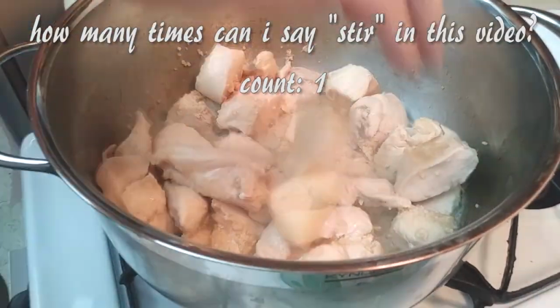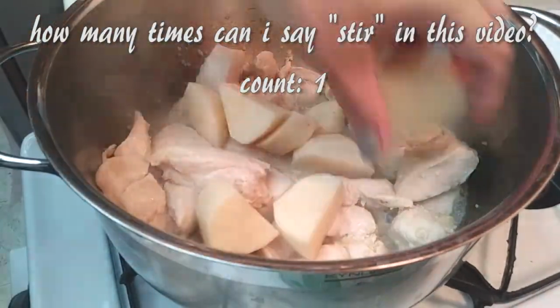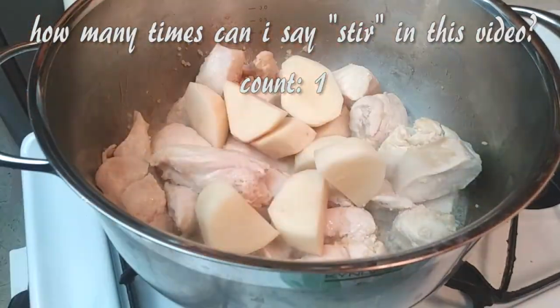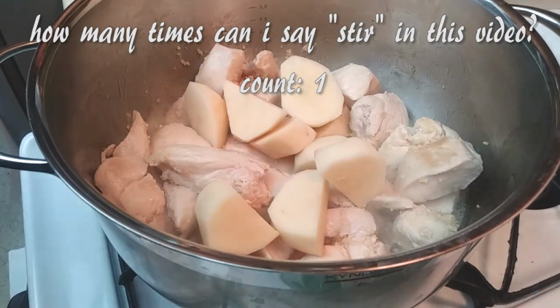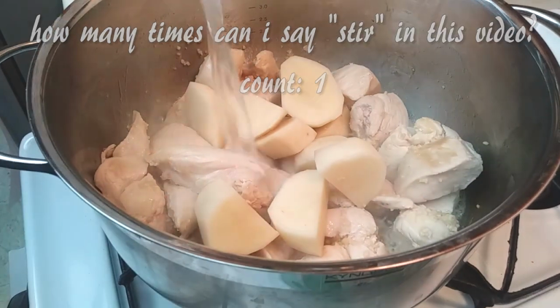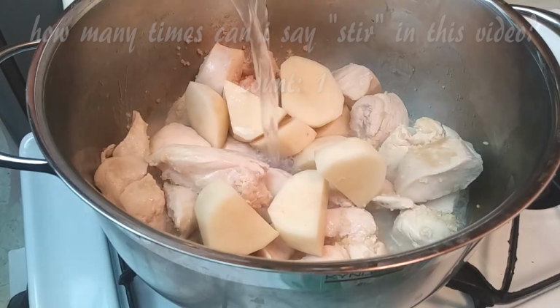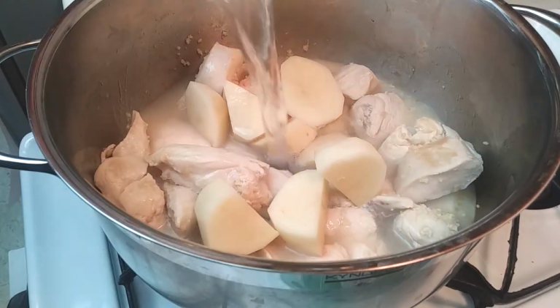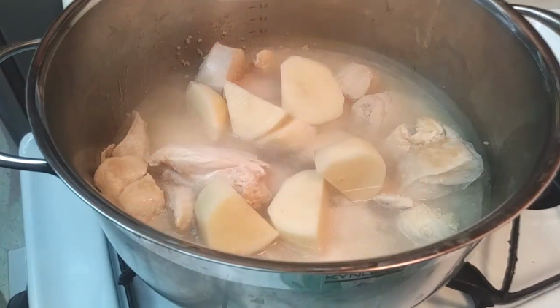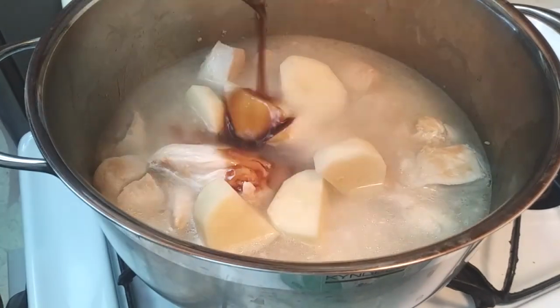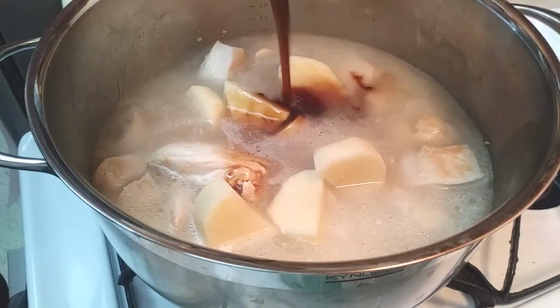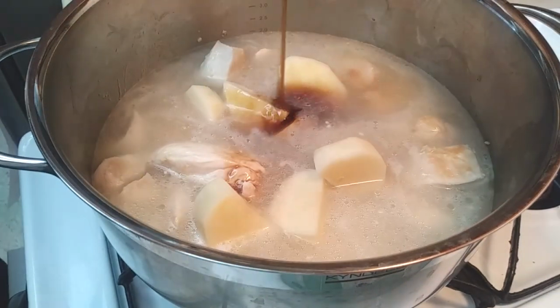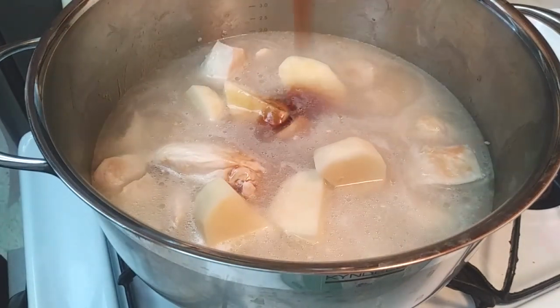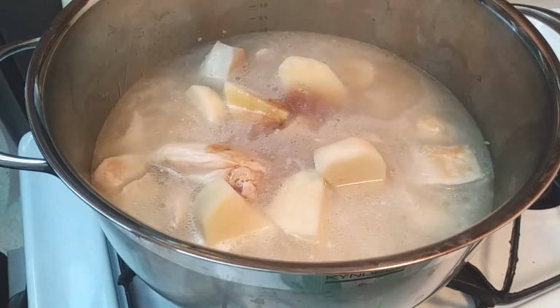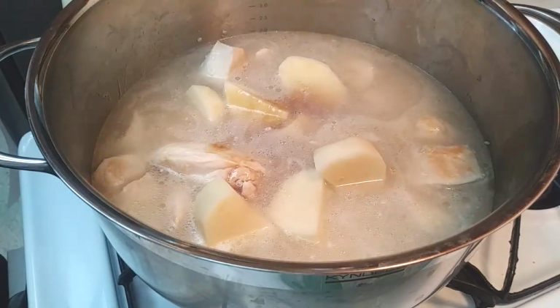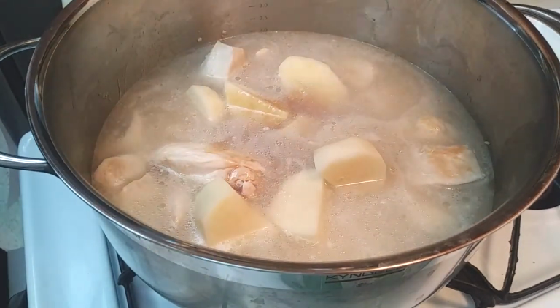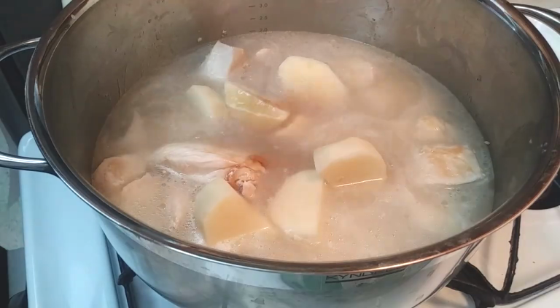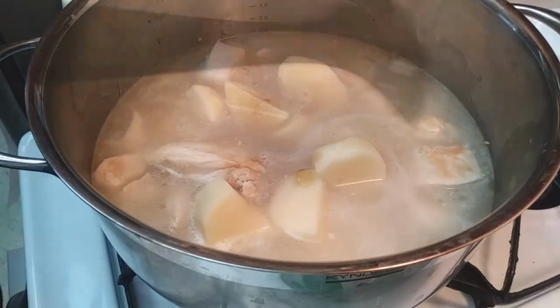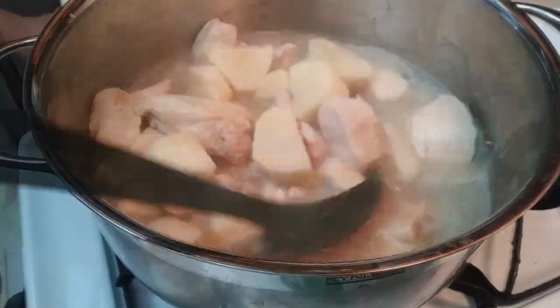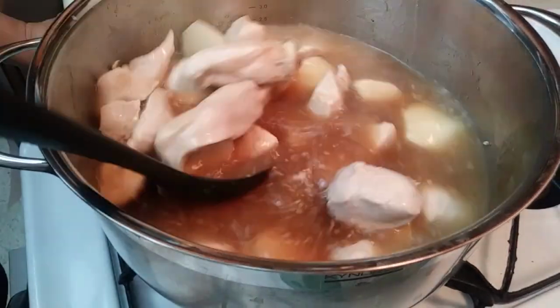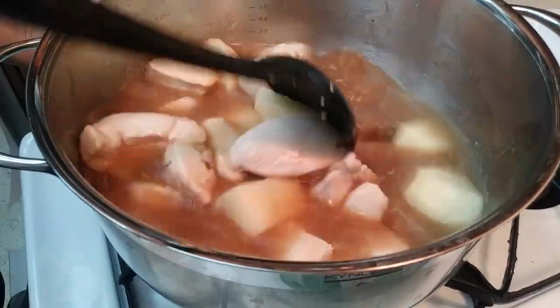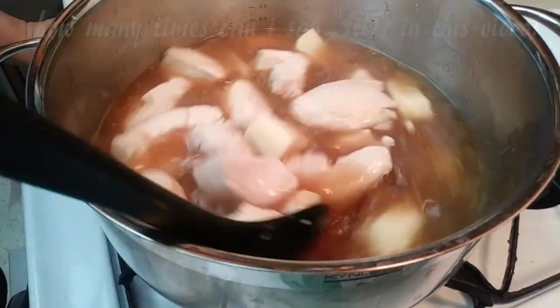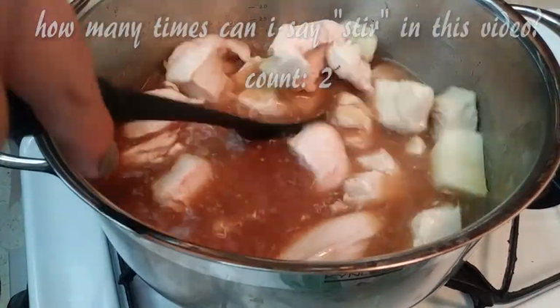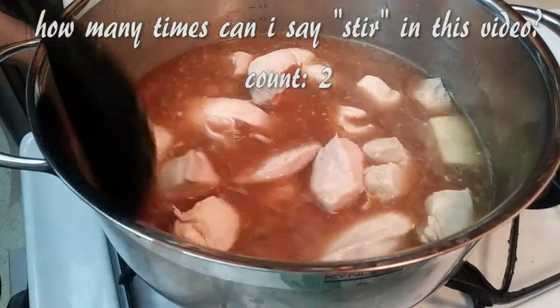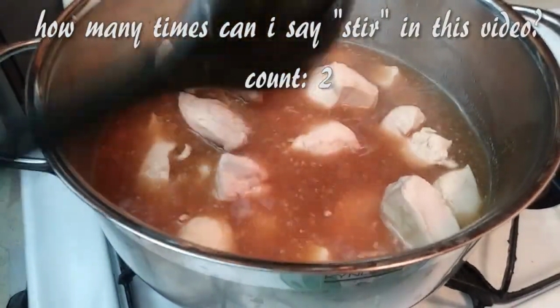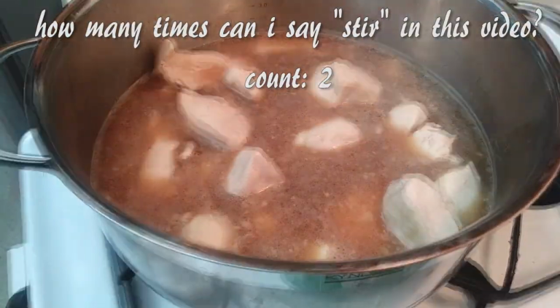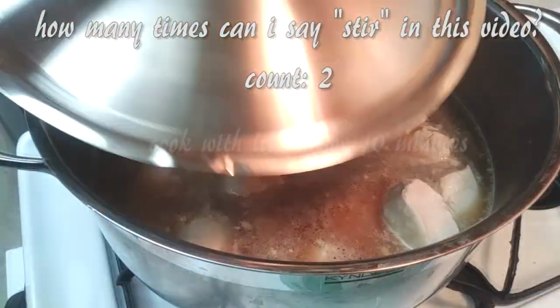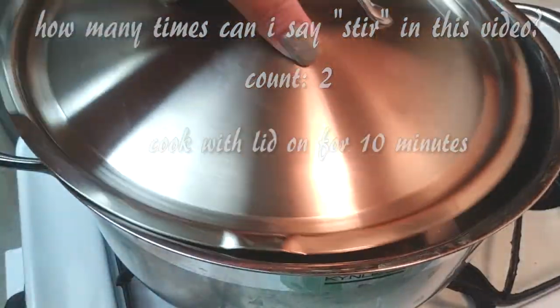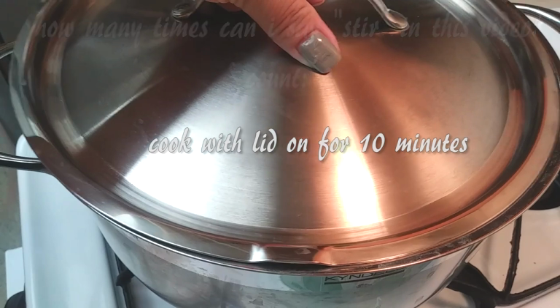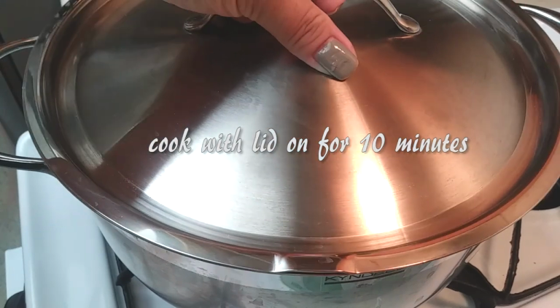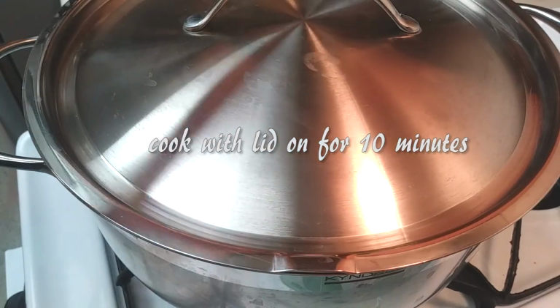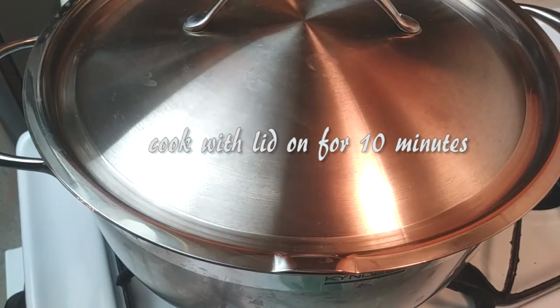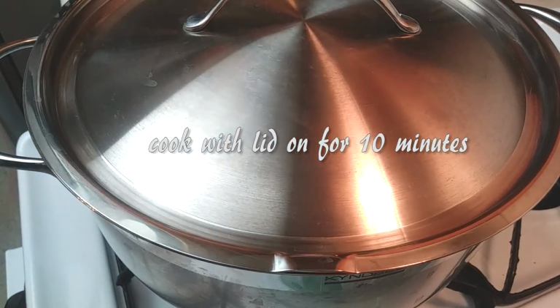Next we'll be adding our potato chunks, about three cups of water, and the sauce that we made earlier. Give this a good stir and then let it cook with the lid on top for about 10 minutes.